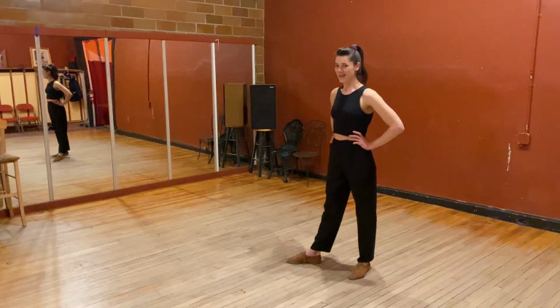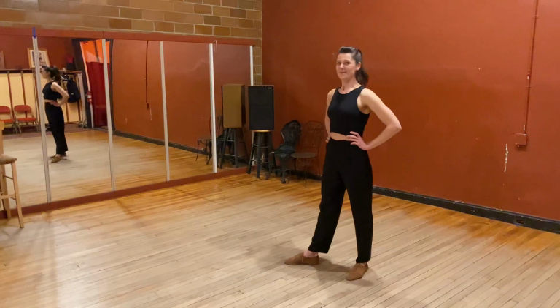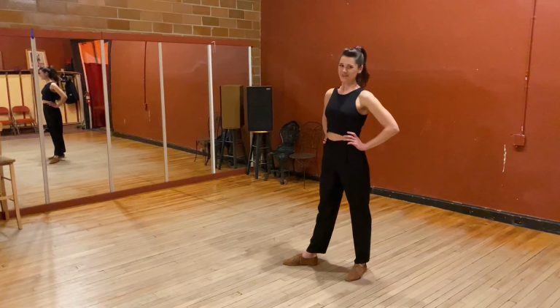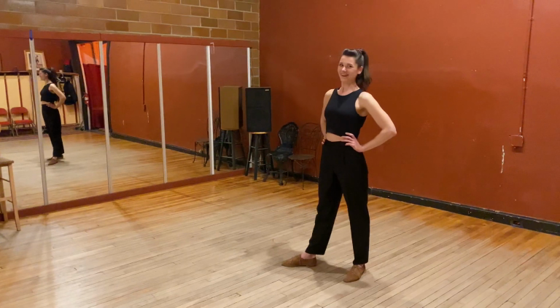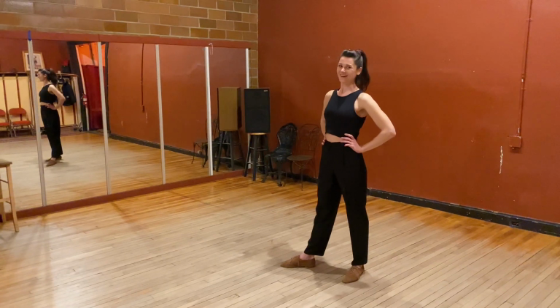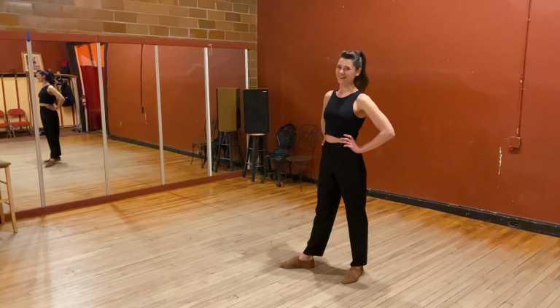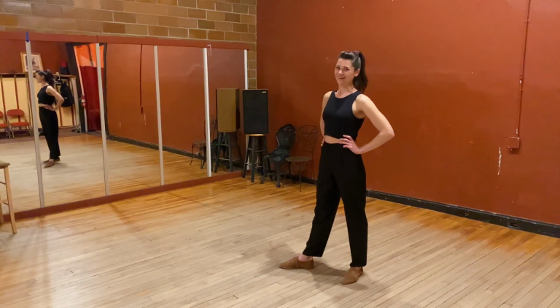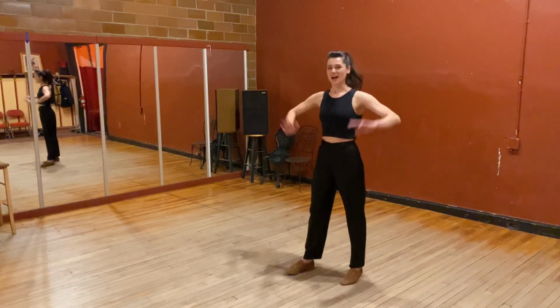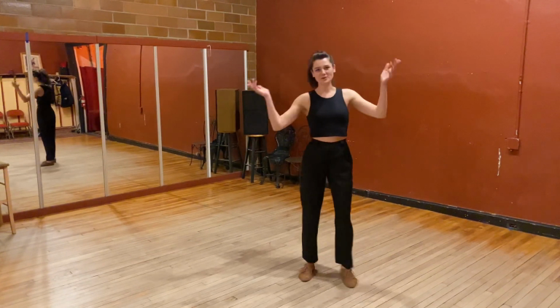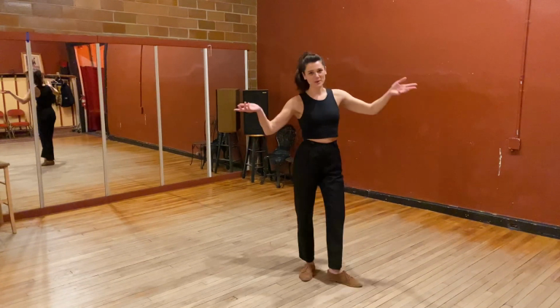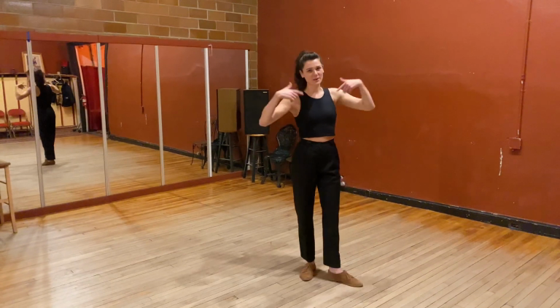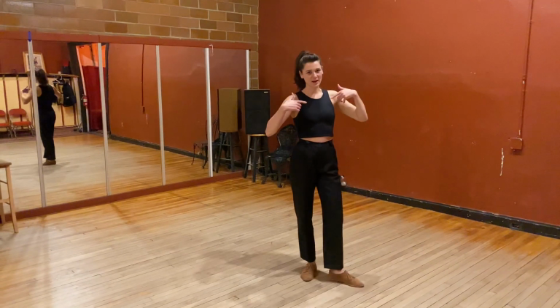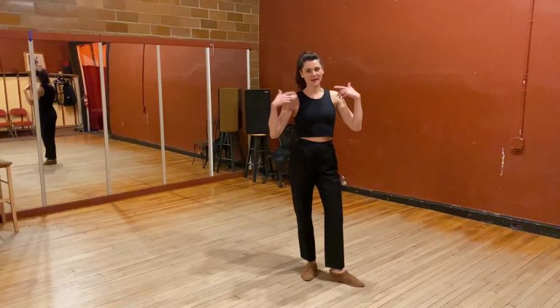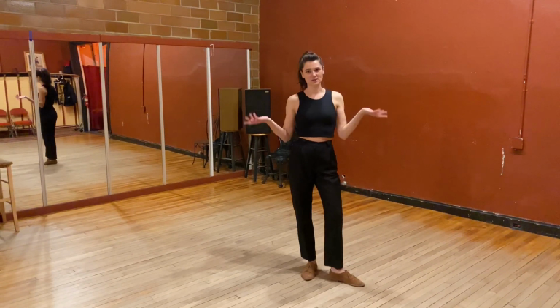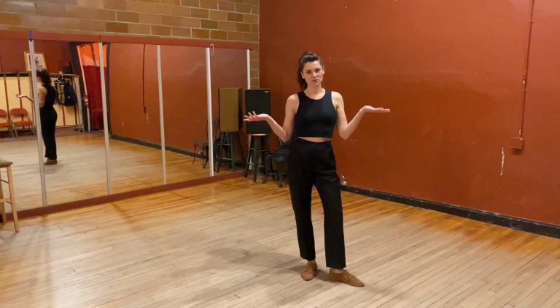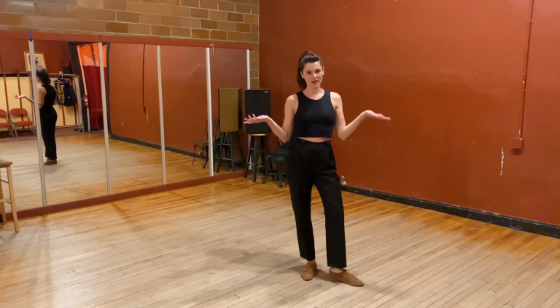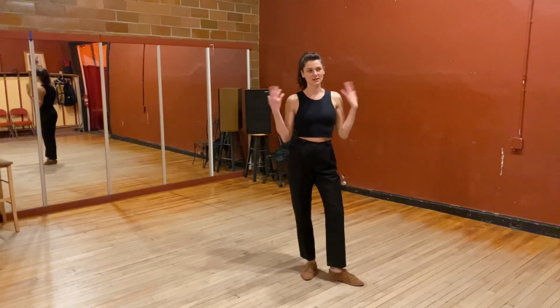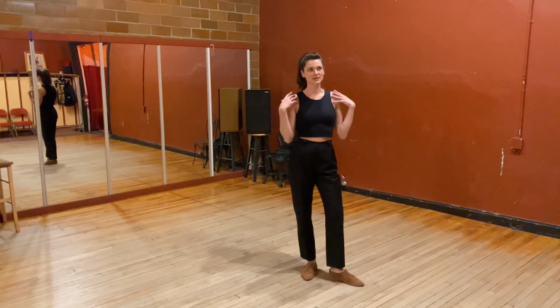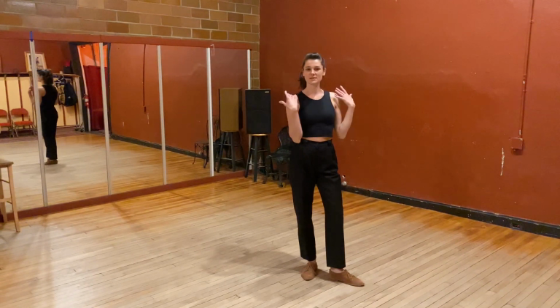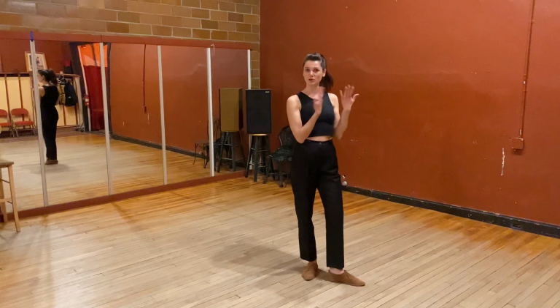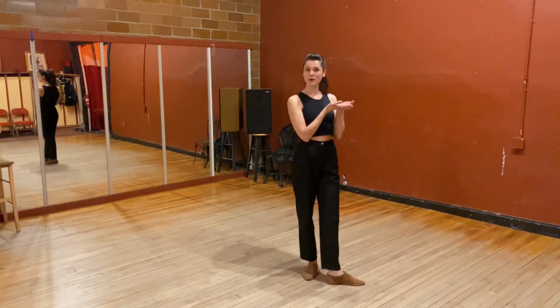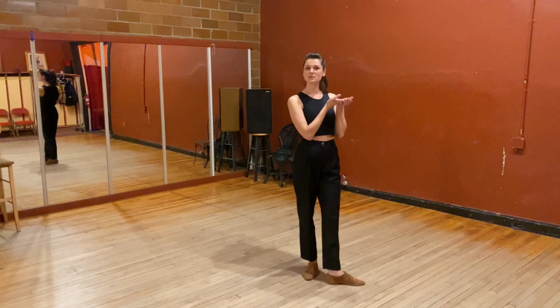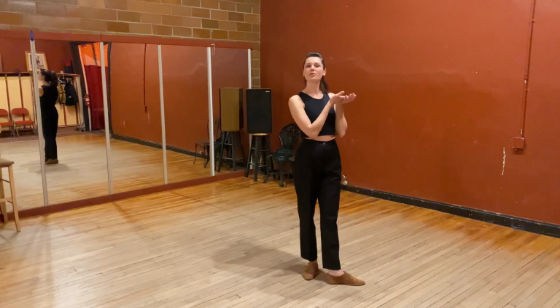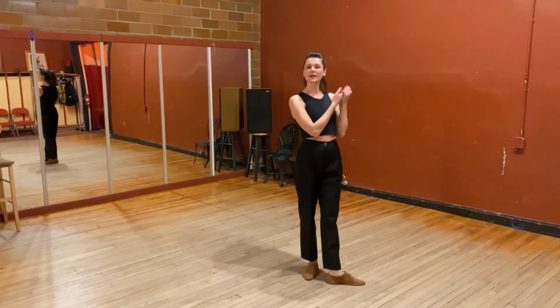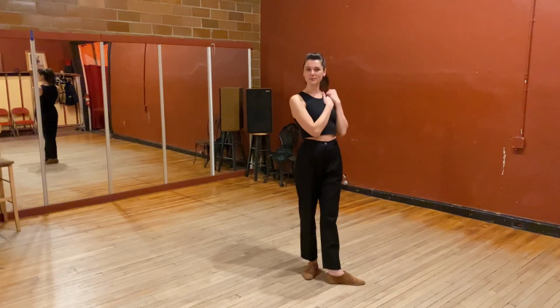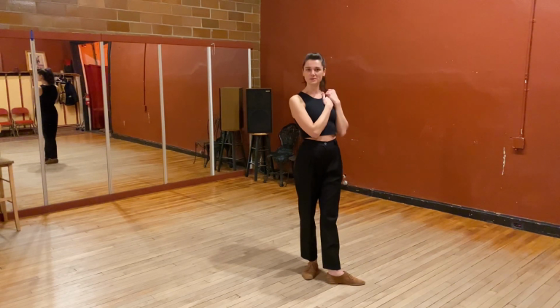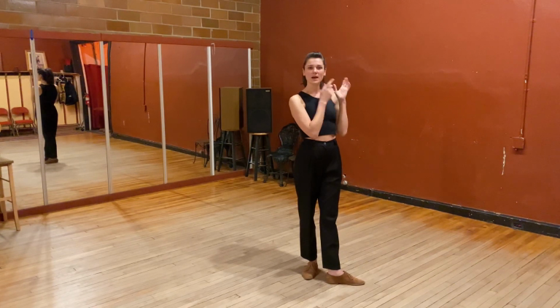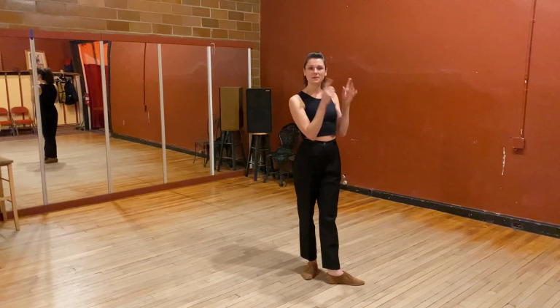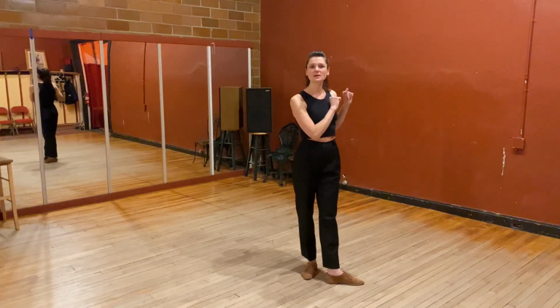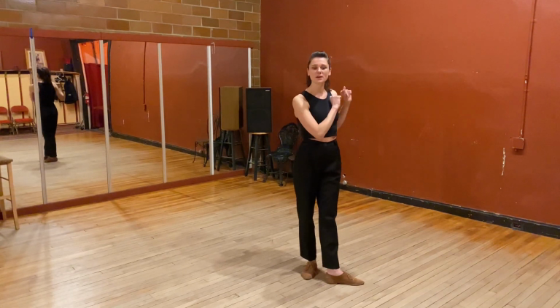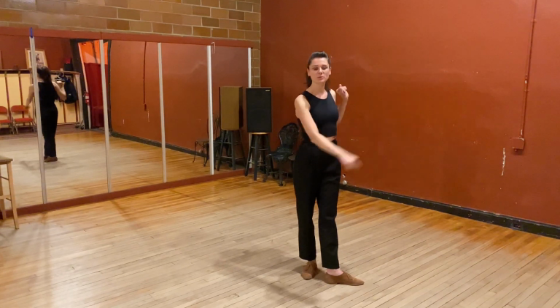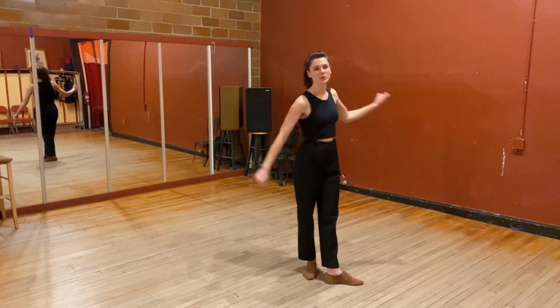Happy New Year! My name is Val and we did Follow Jazz. This is a new month of classic moves, and these are the moves we learned.